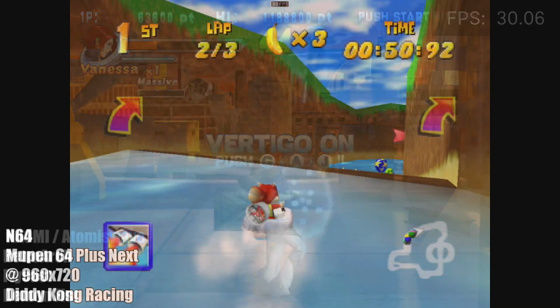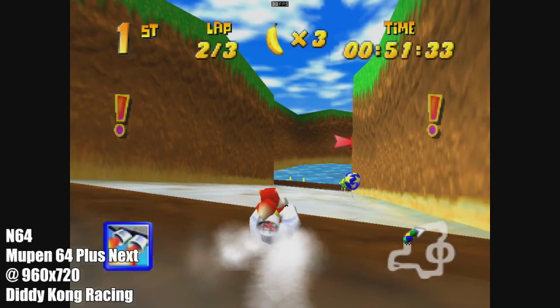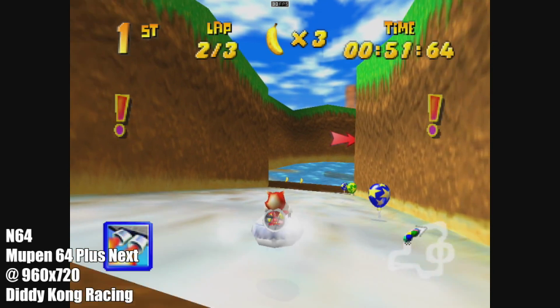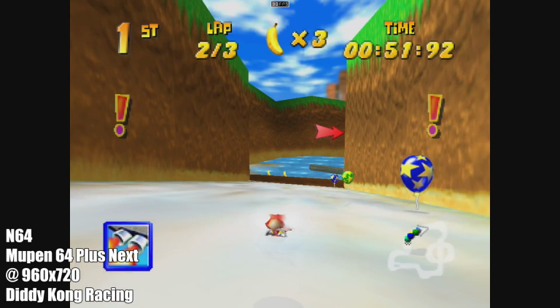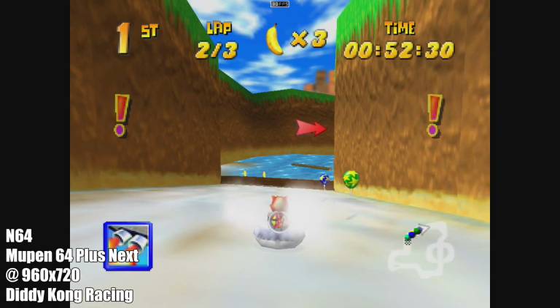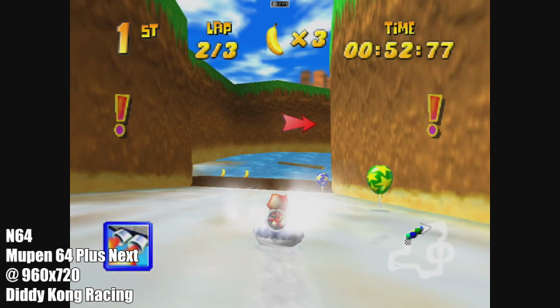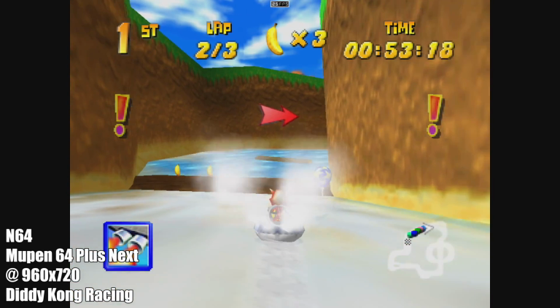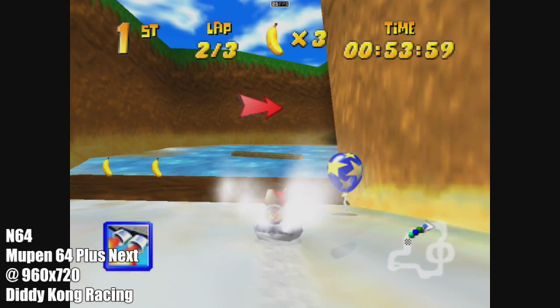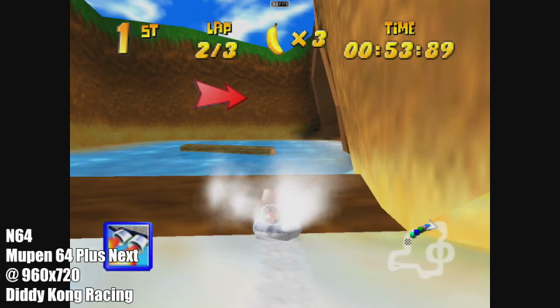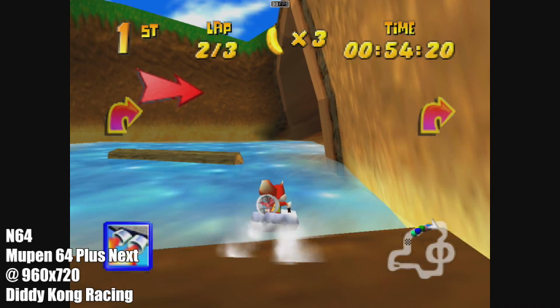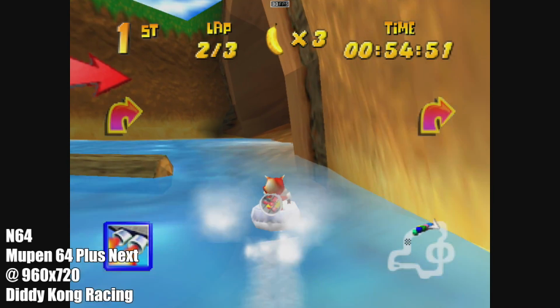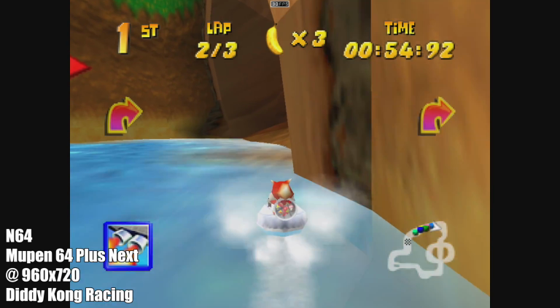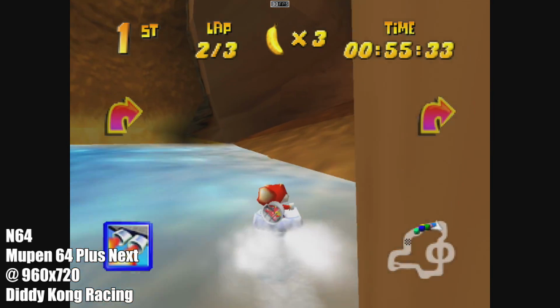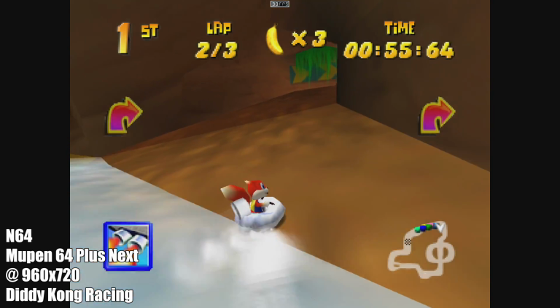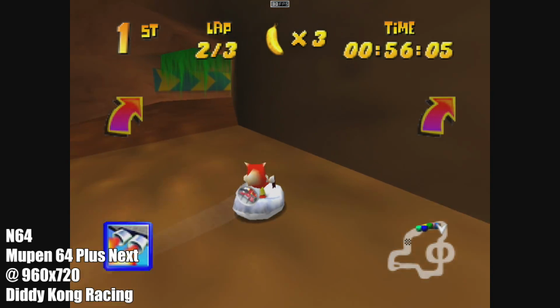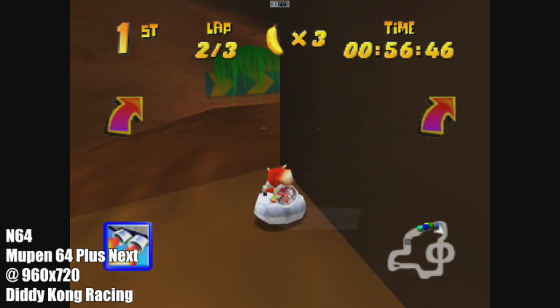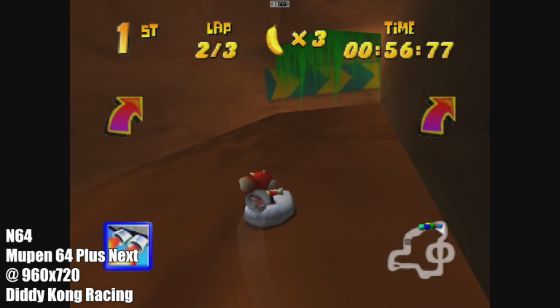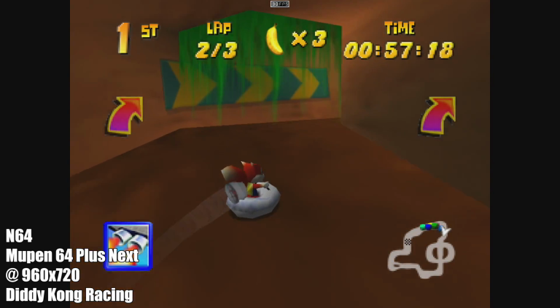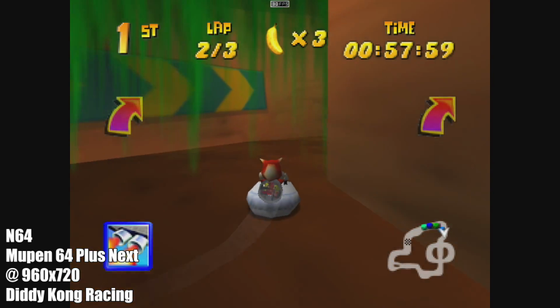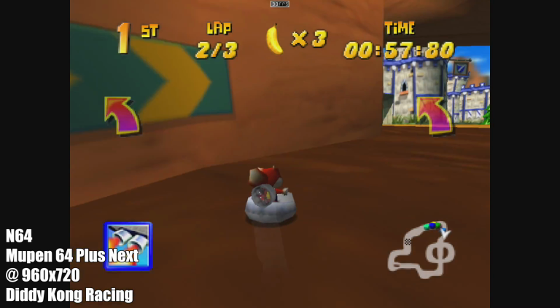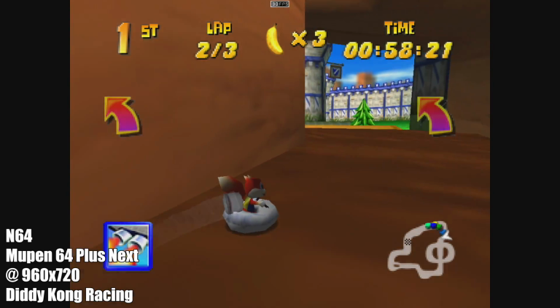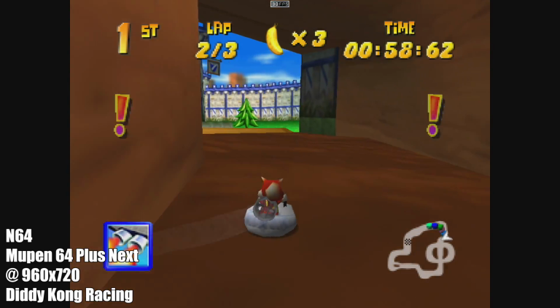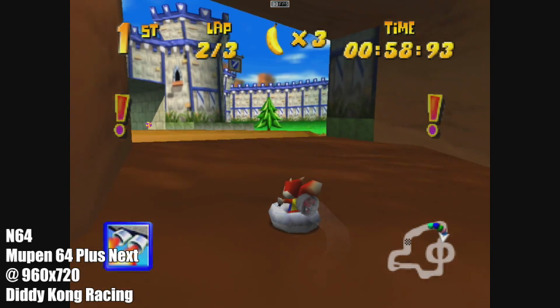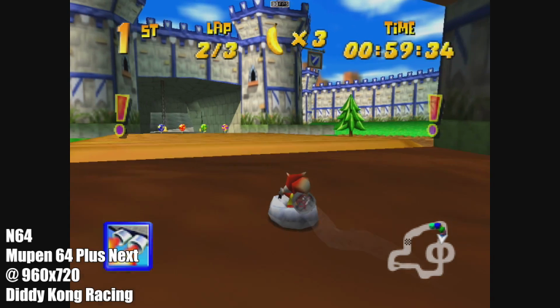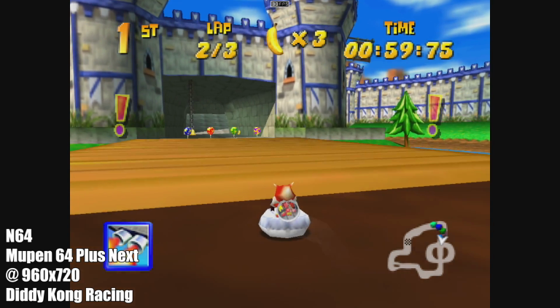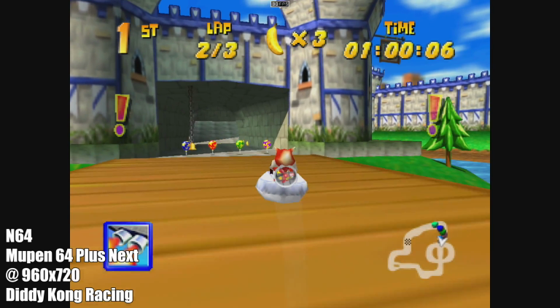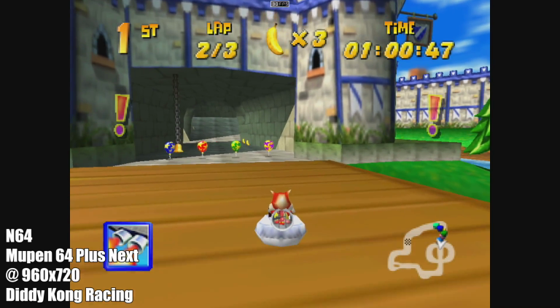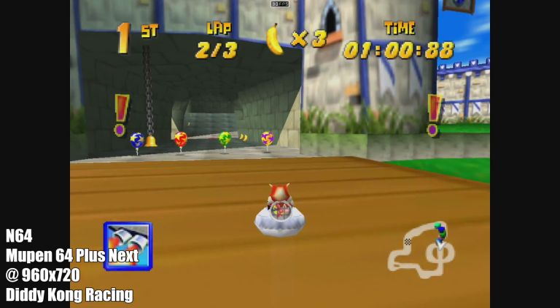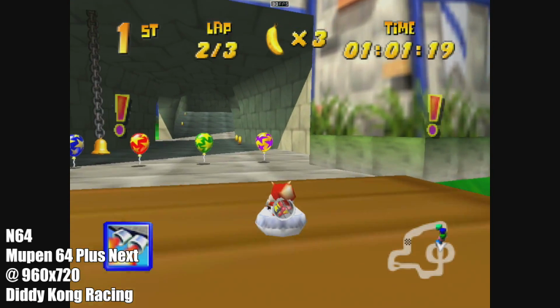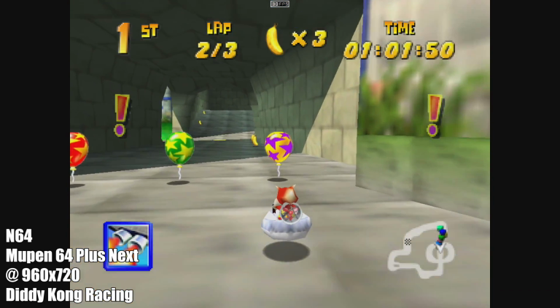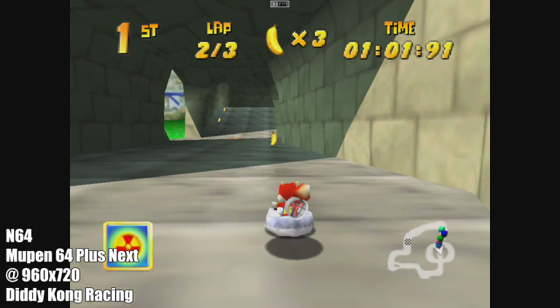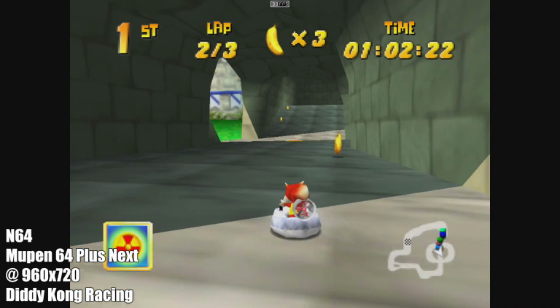Here's some N64 using the Mupen64Plus-Next core. I'm even upscaled to 960x720. Overall, N64 runs great on the N2+.